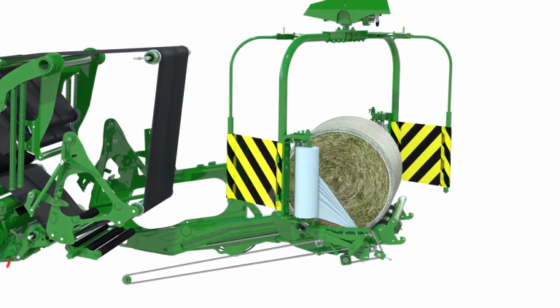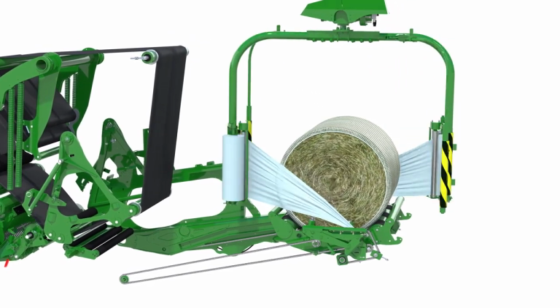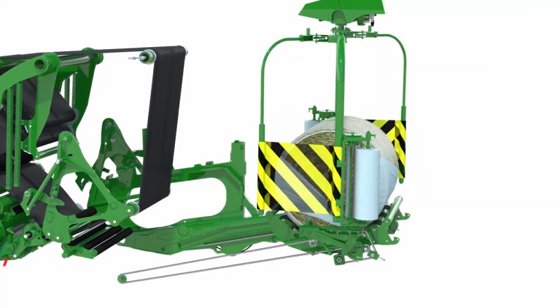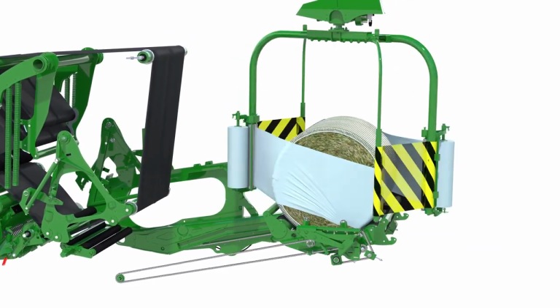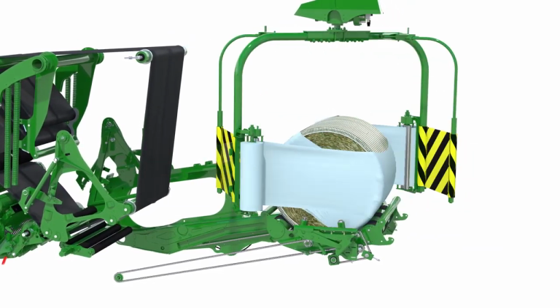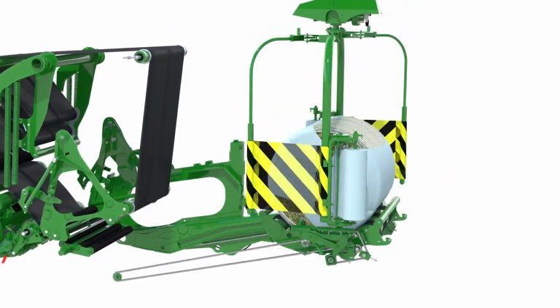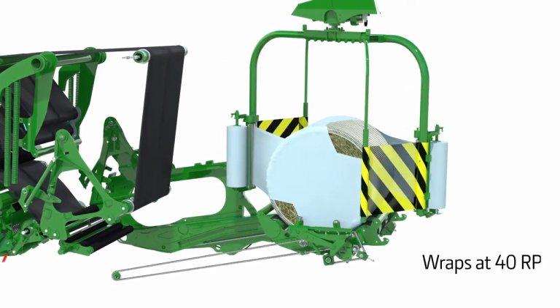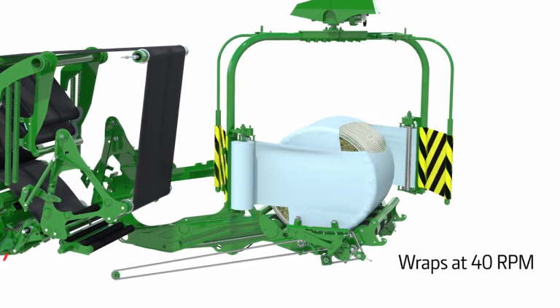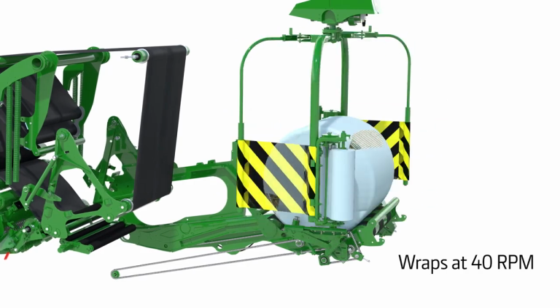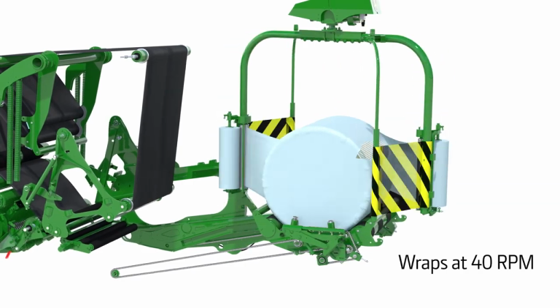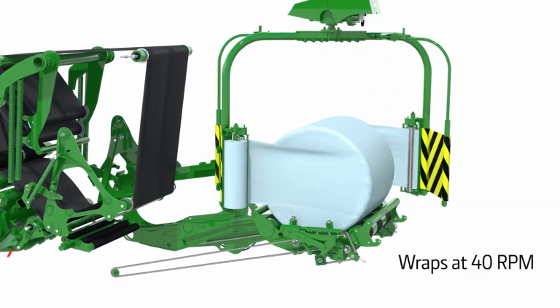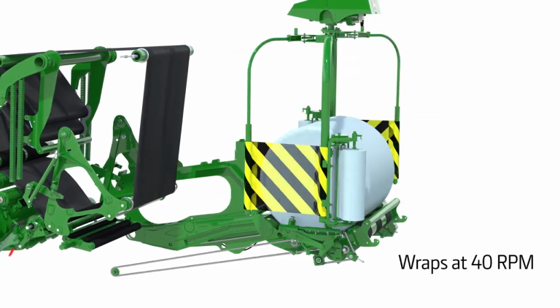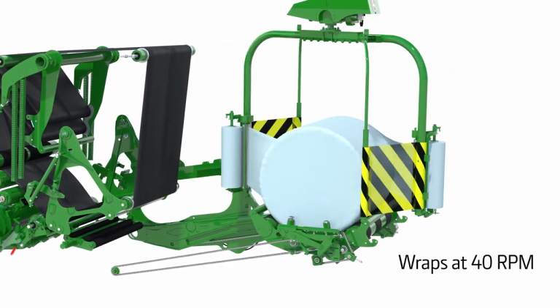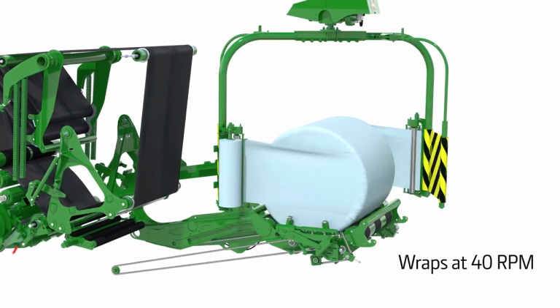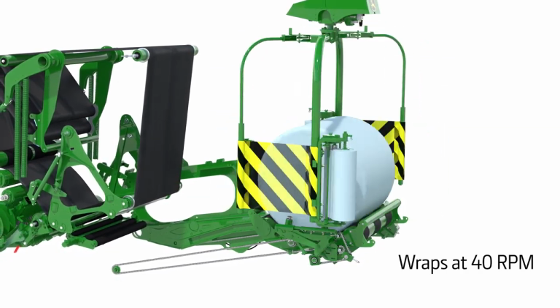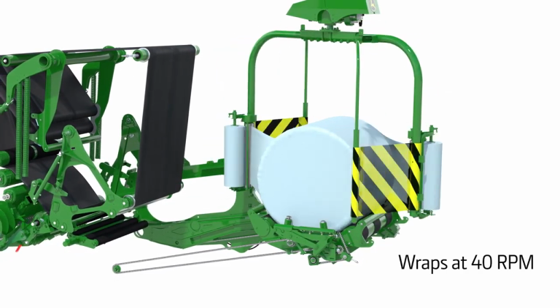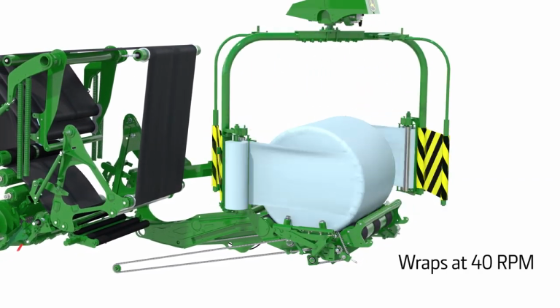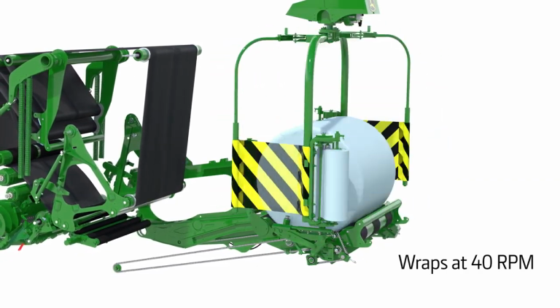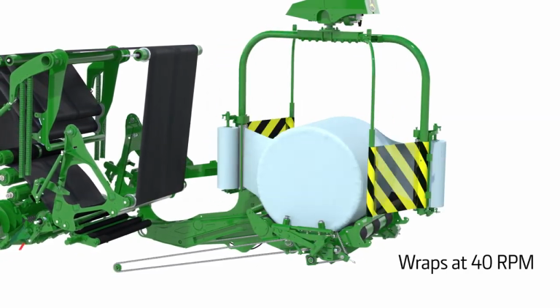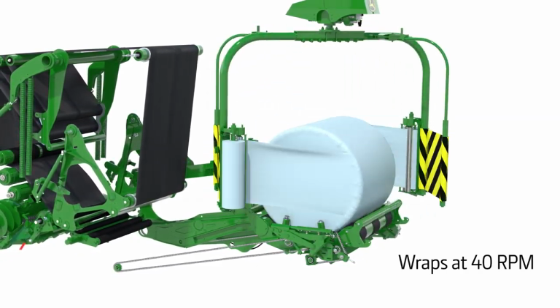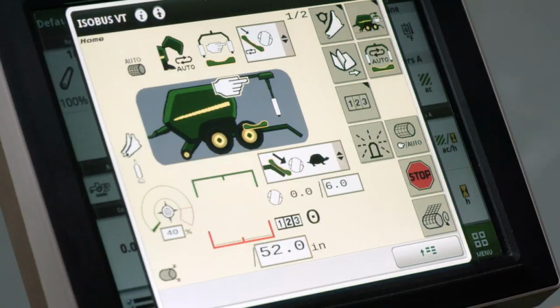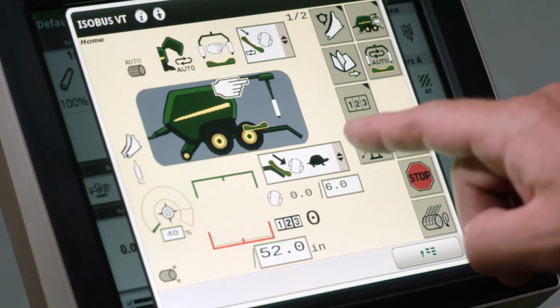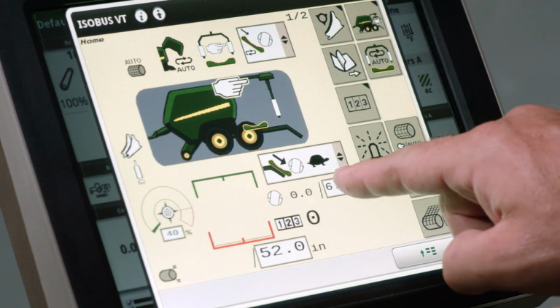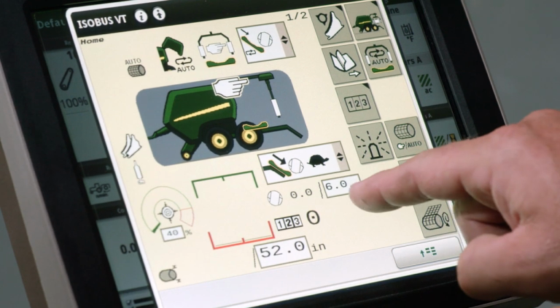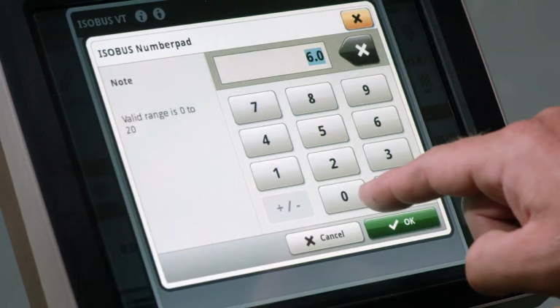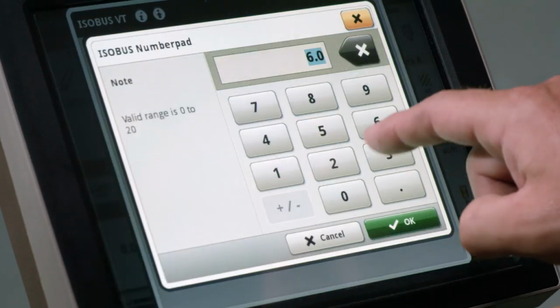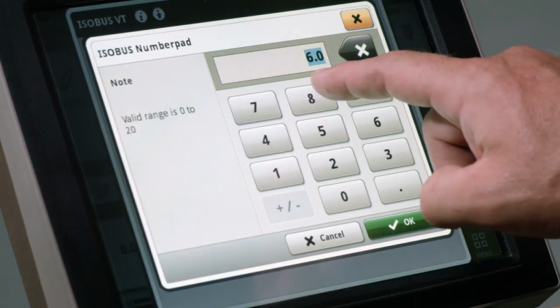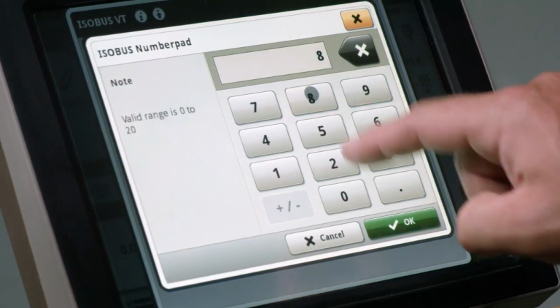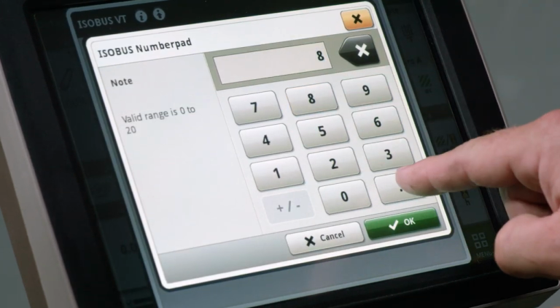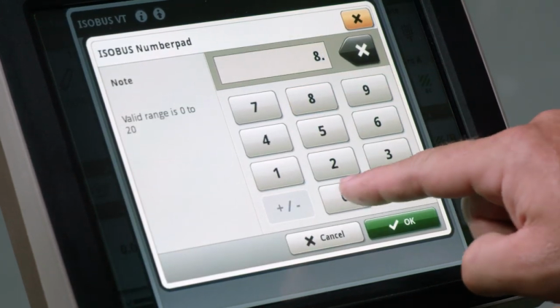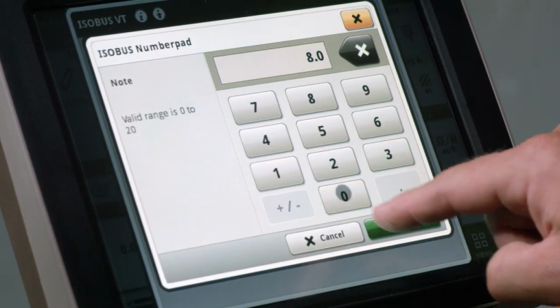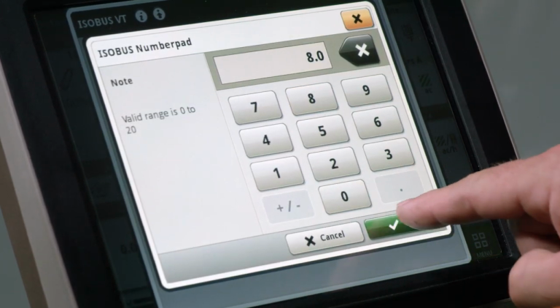The bale wrapping system covers each bale with protective film to instantly seal out oxygen and lock in nutrients. From the cab, you can set how many layers of film to wrap on each bale.